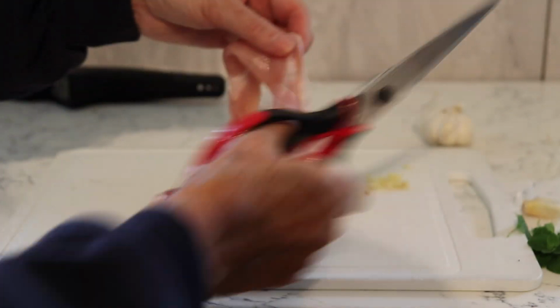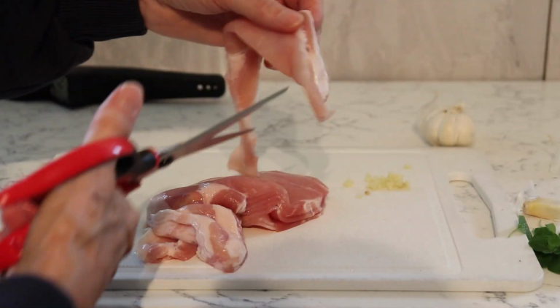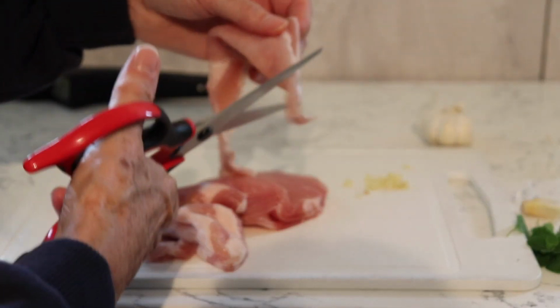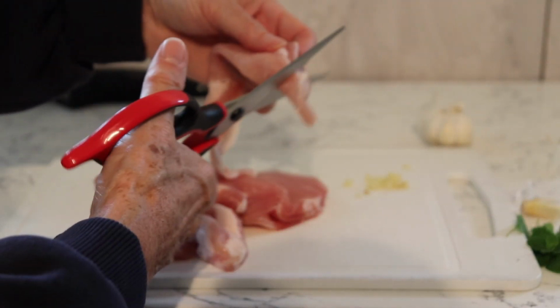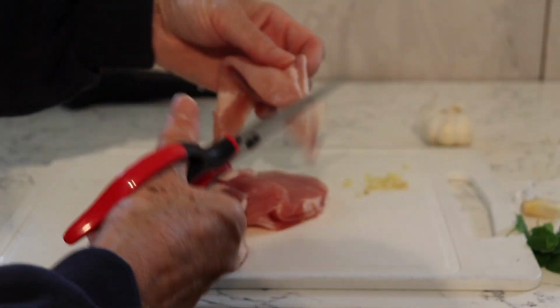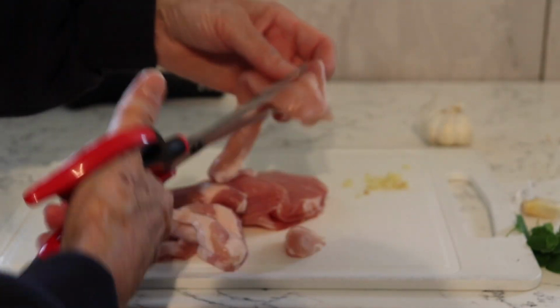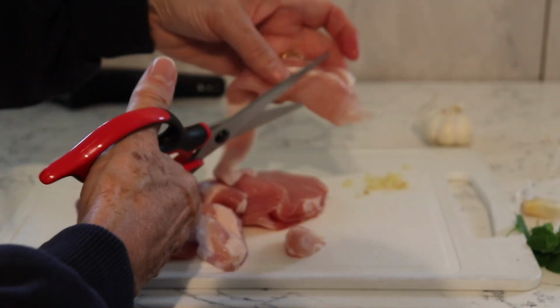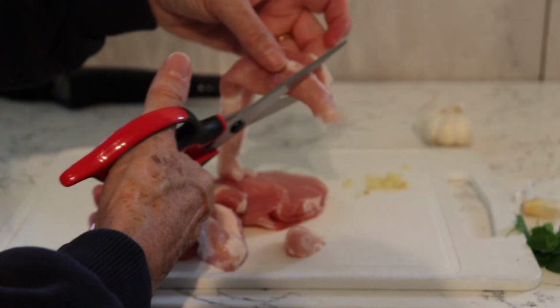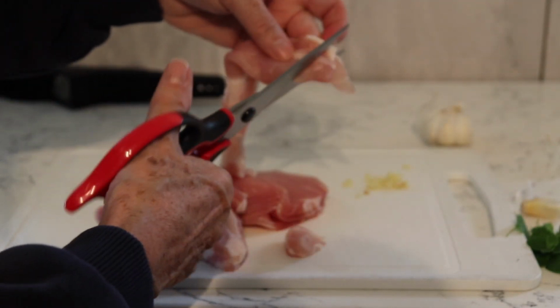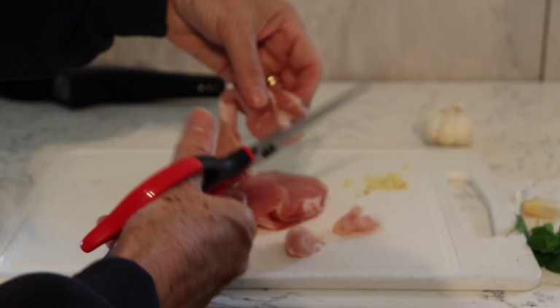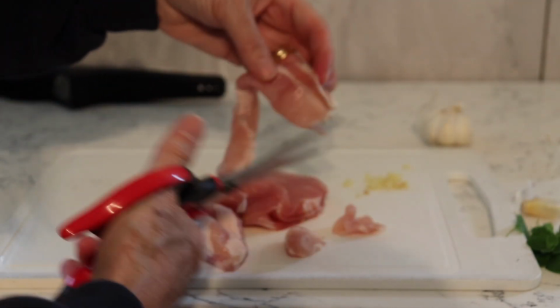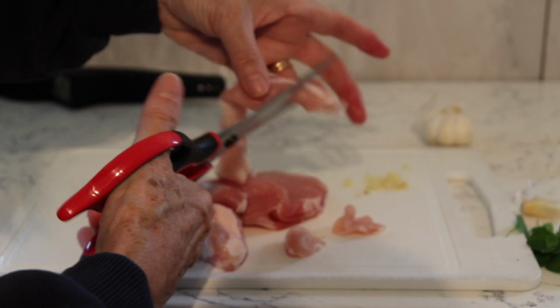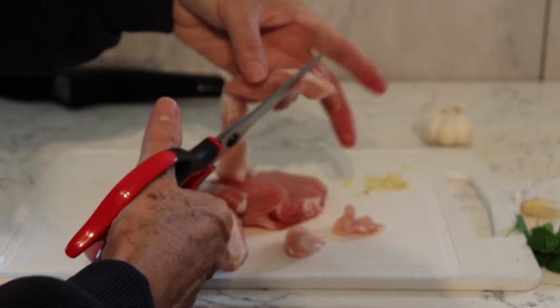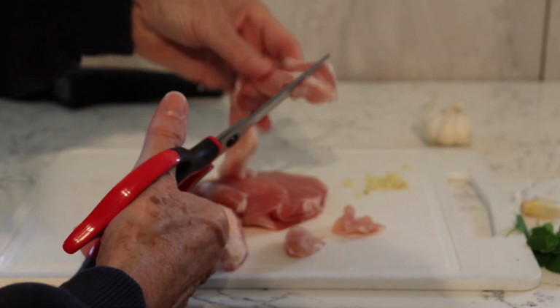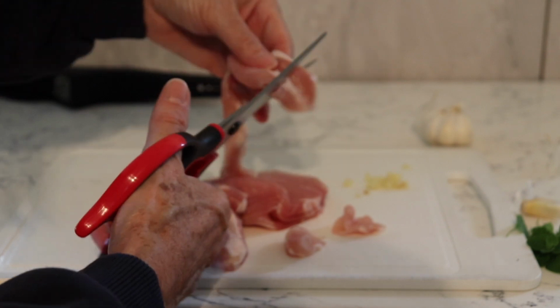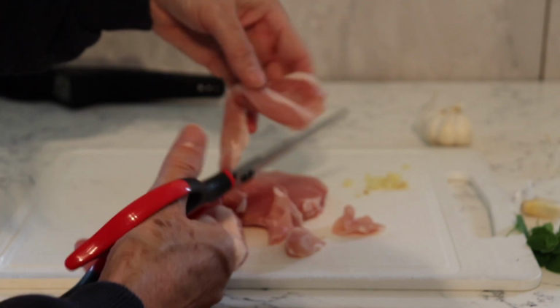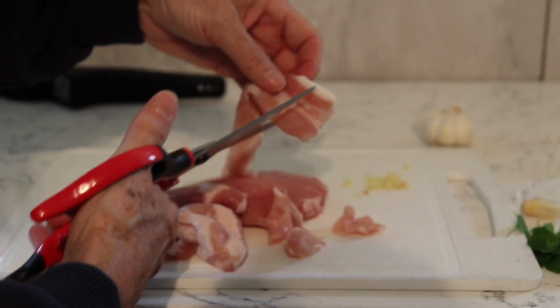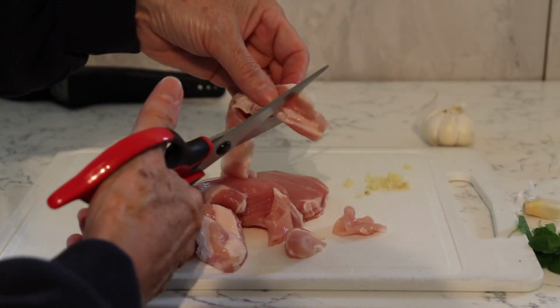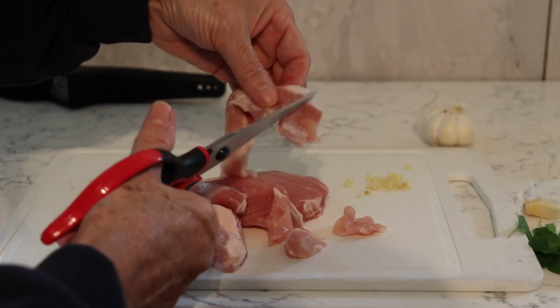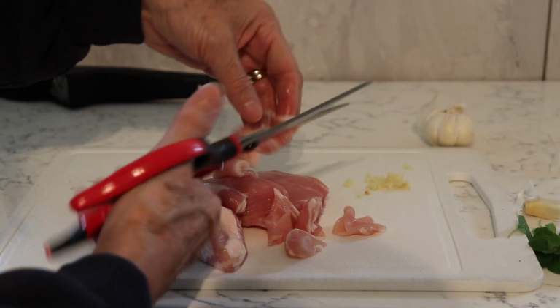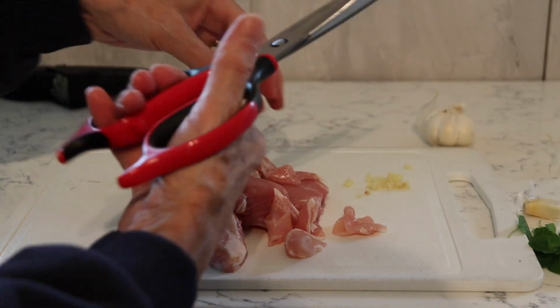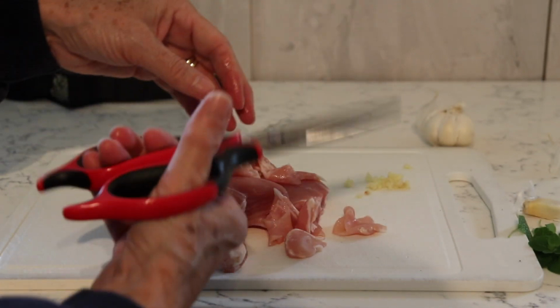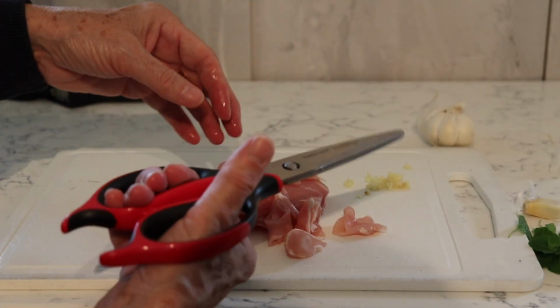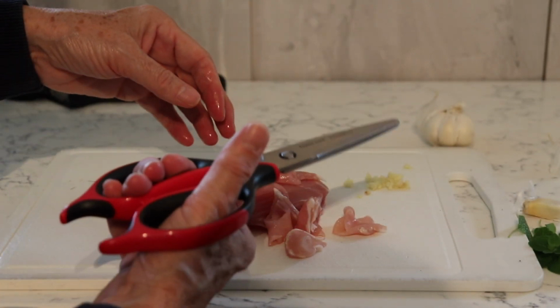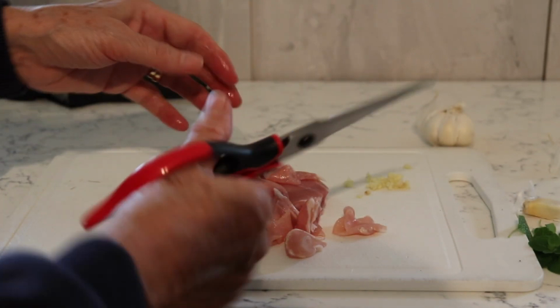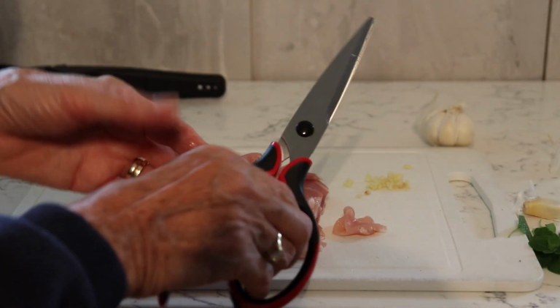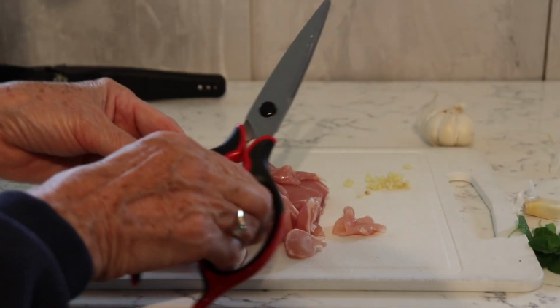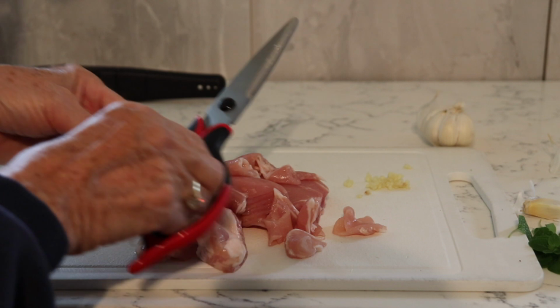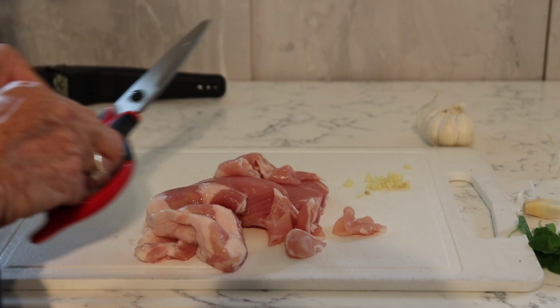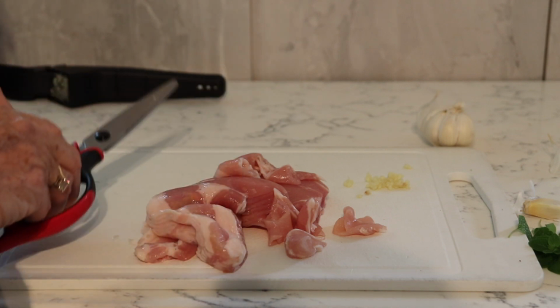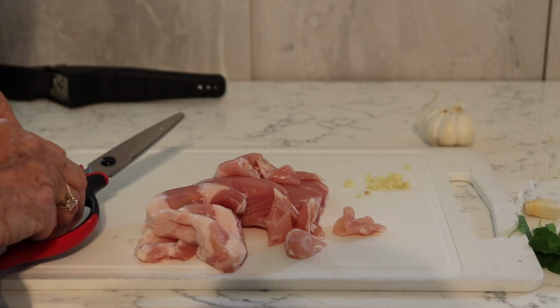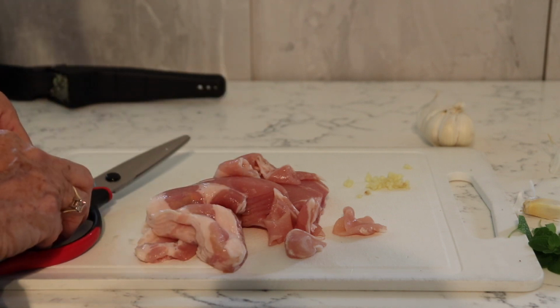They're also very sharp. I'm just about to cut some bacon with them and I have to mind my fingers because they are very sharp scissors — really nice to handle. I hope you like that and I'll speak to you soon.